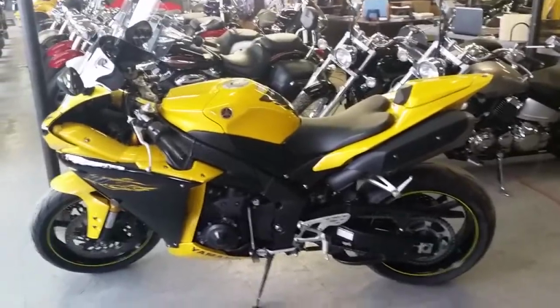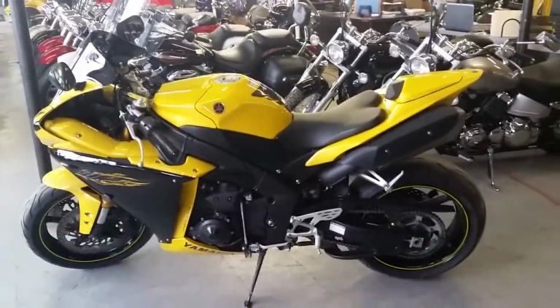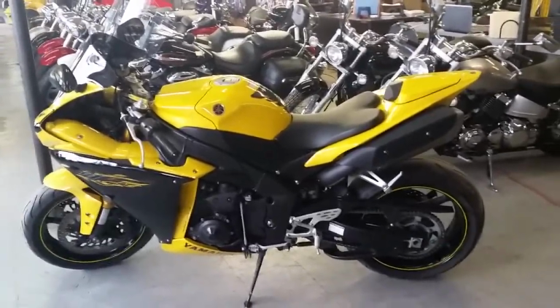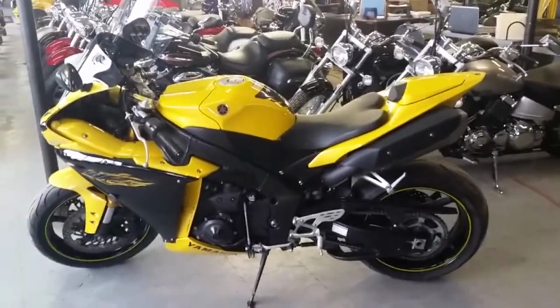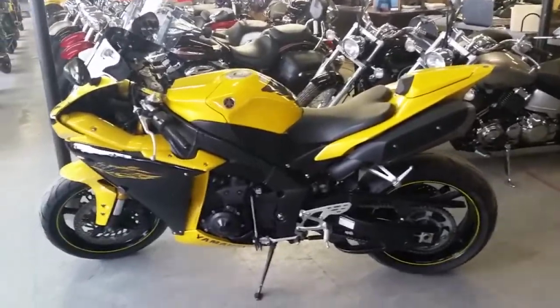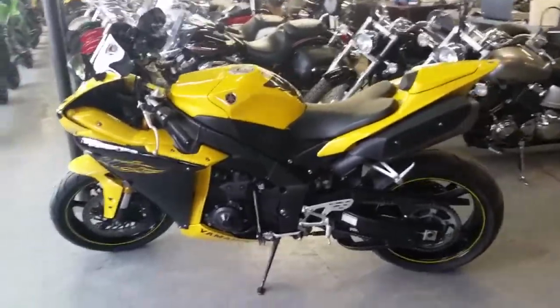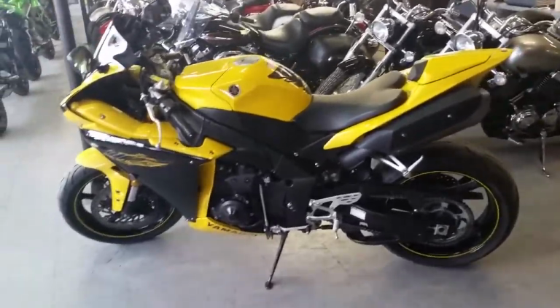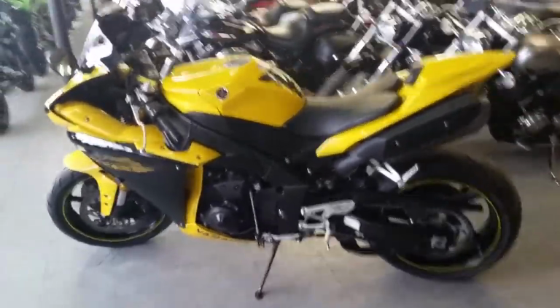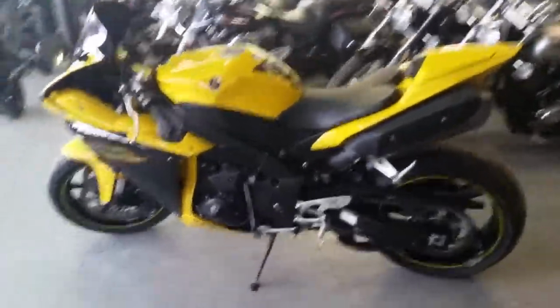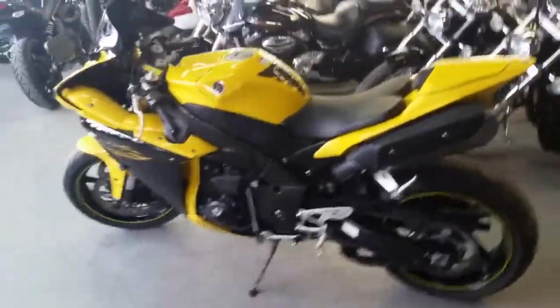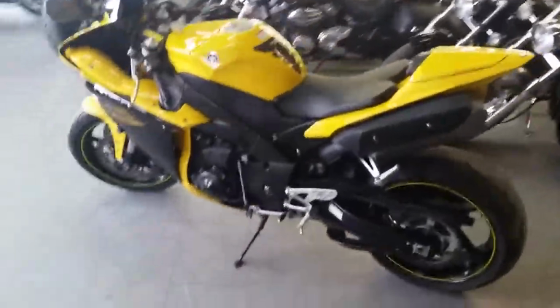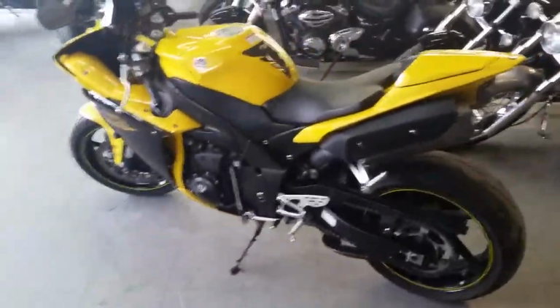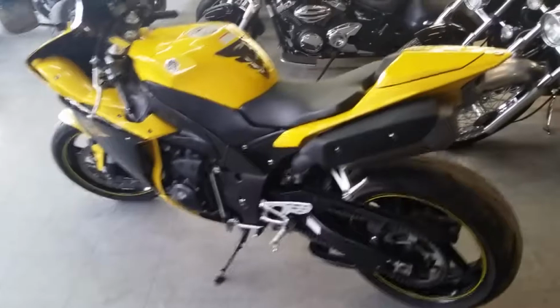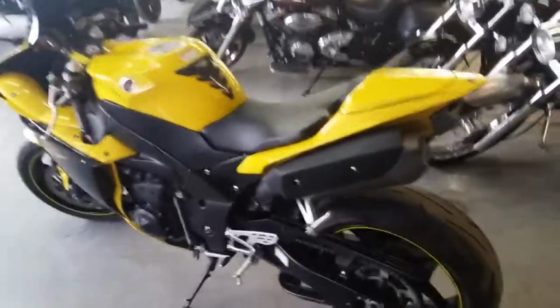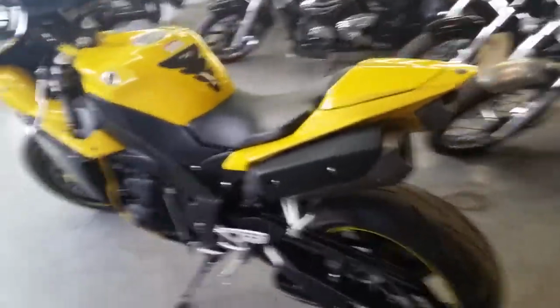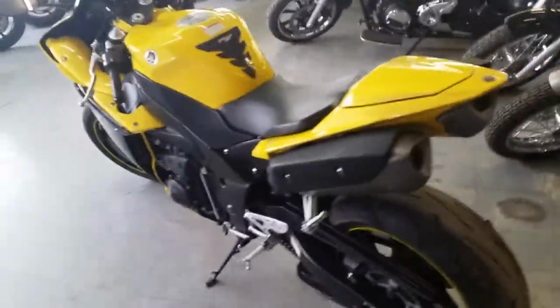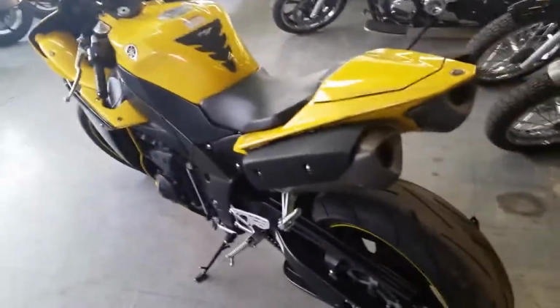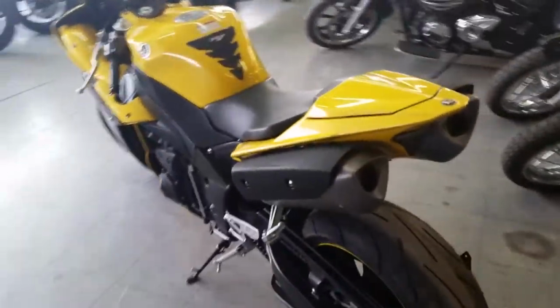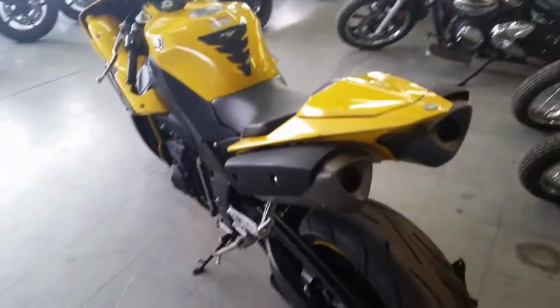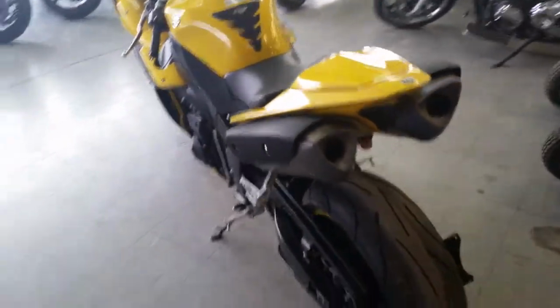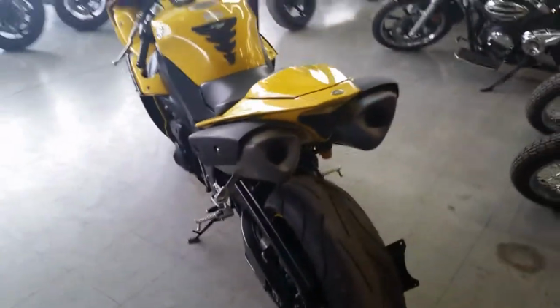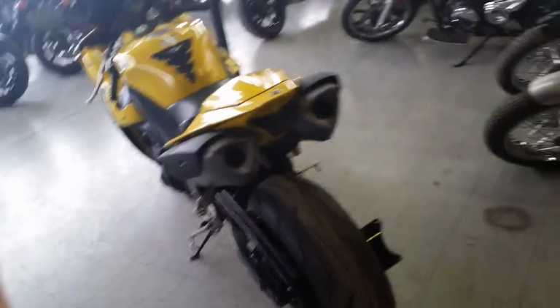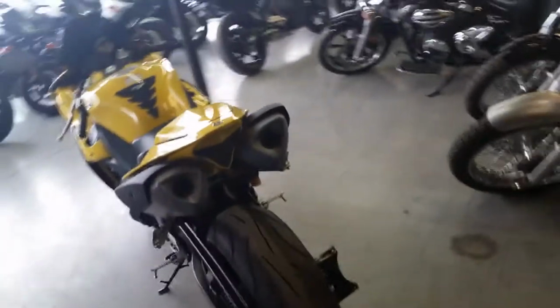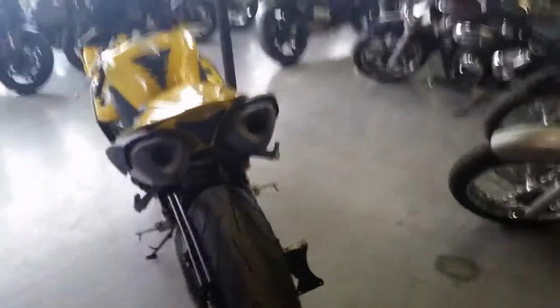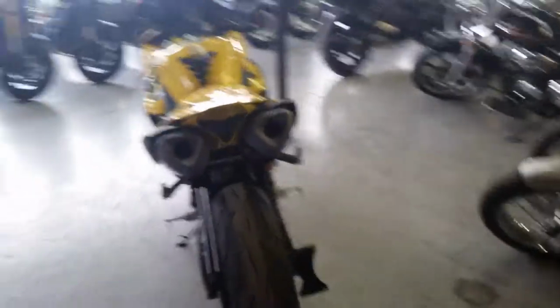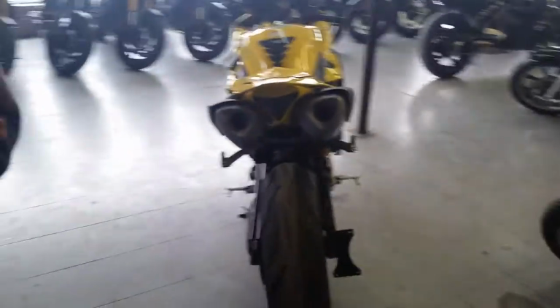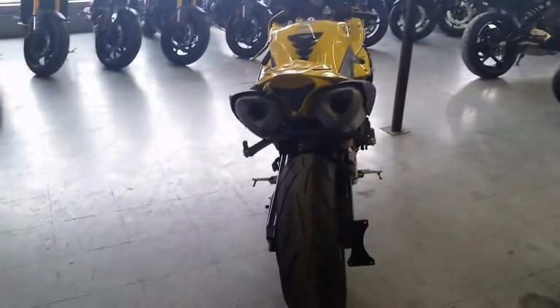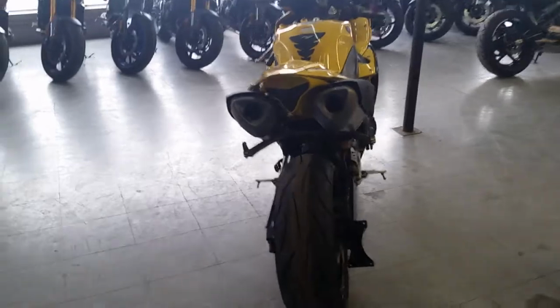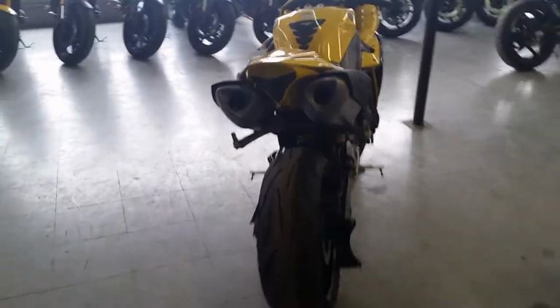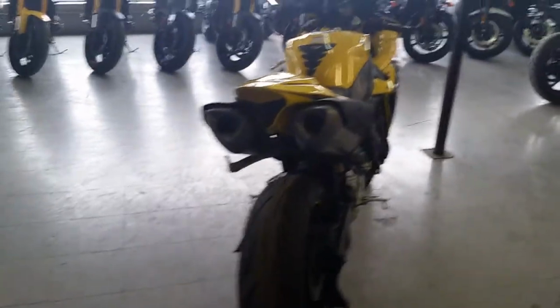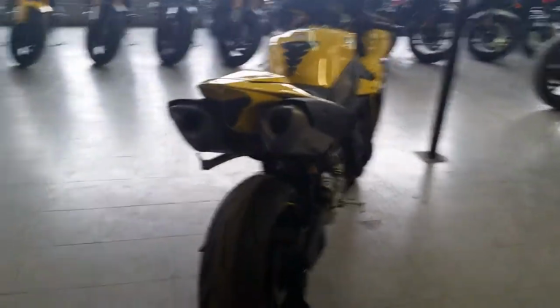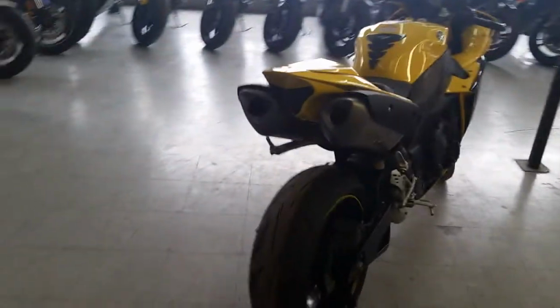Hey guys, at Approval Power Sports we've got over 80 used R6s and R1s in stock. Today we have a 2009 Yamaha R1 crotch rocket for sale in pearl yellow. It's one badass R1.